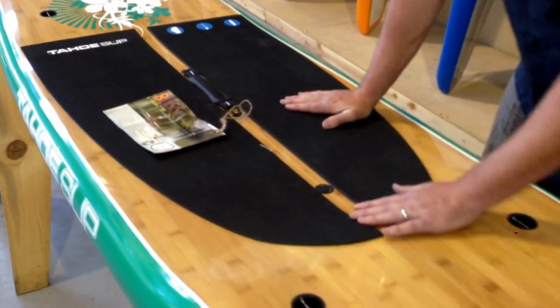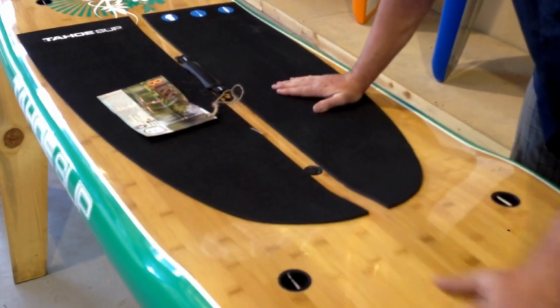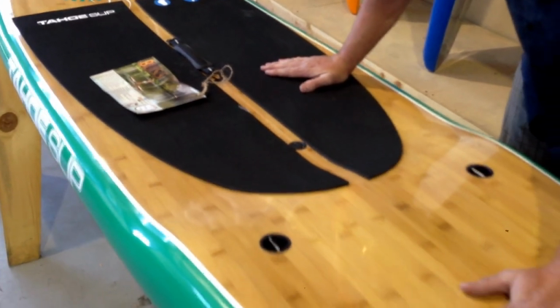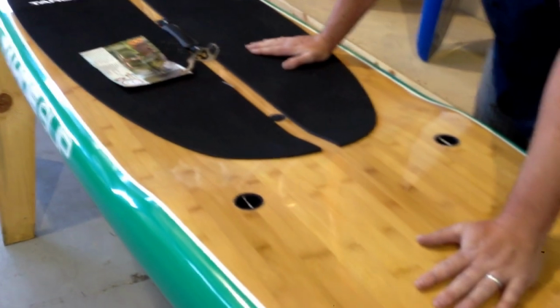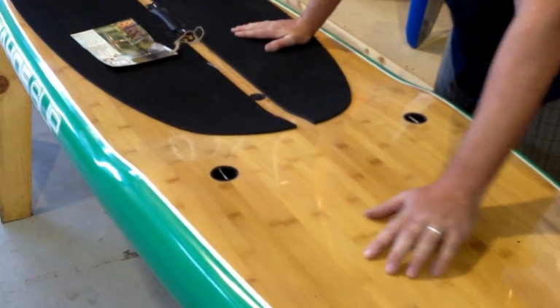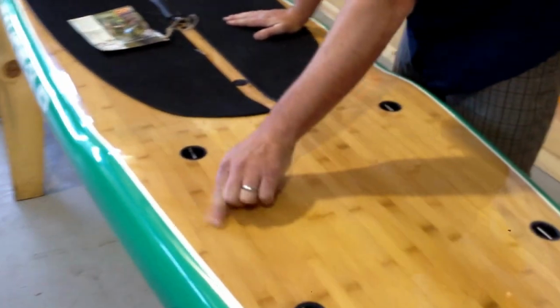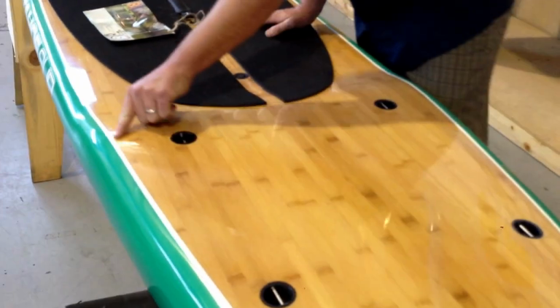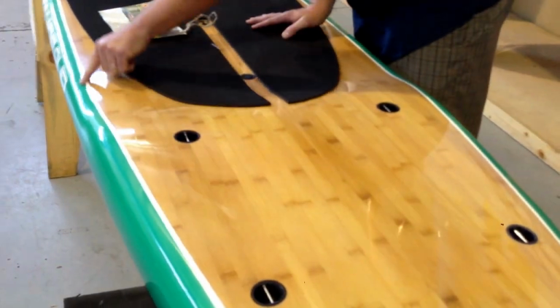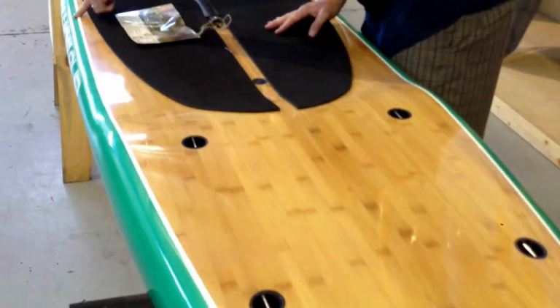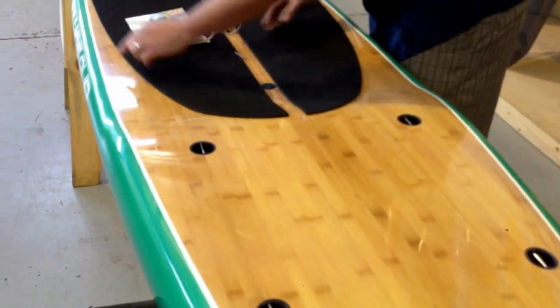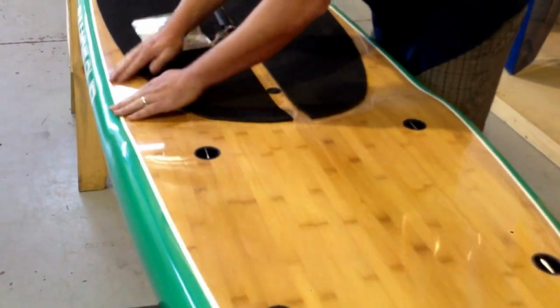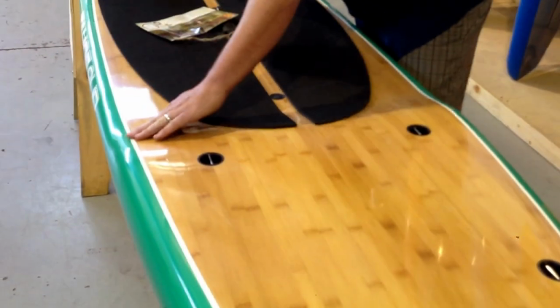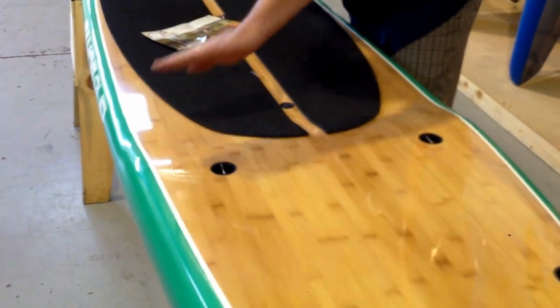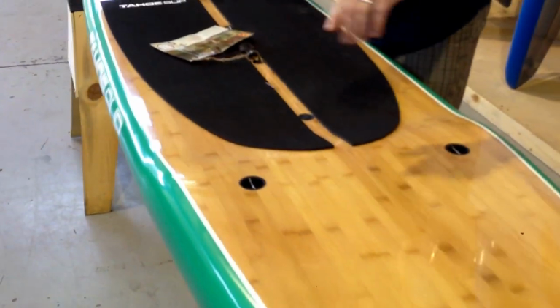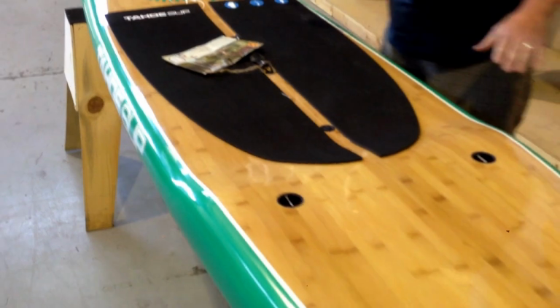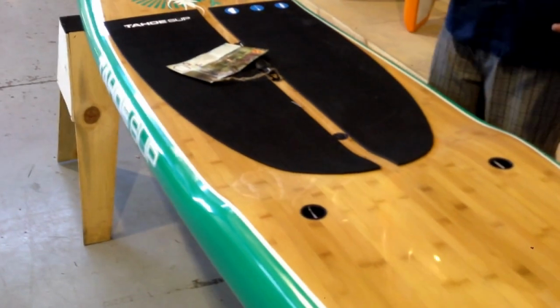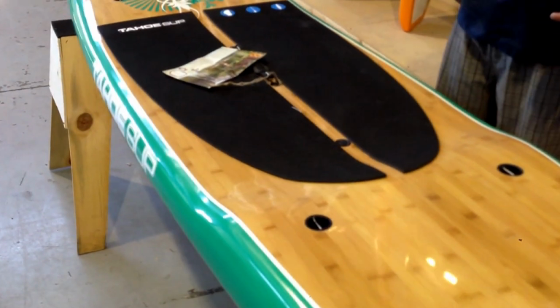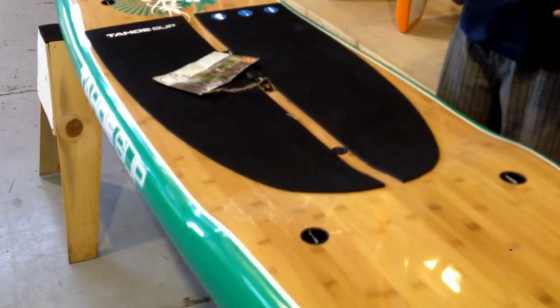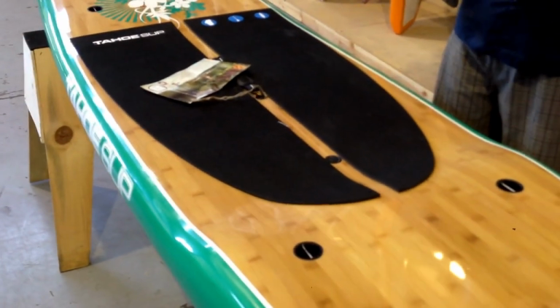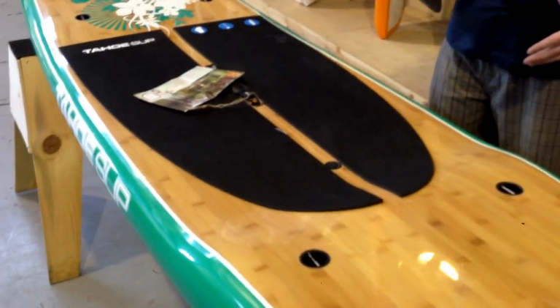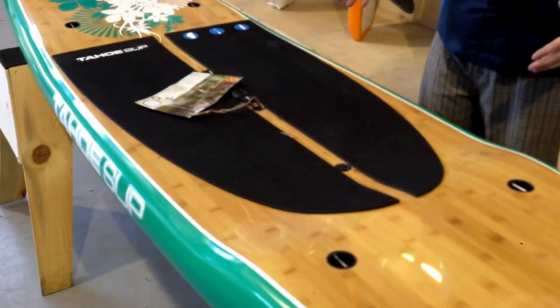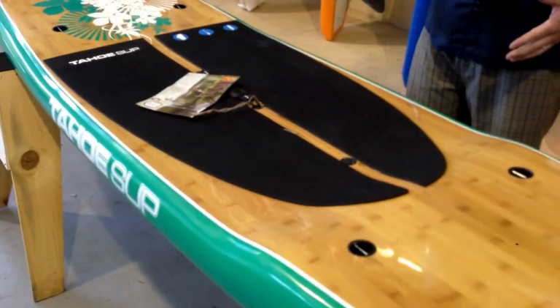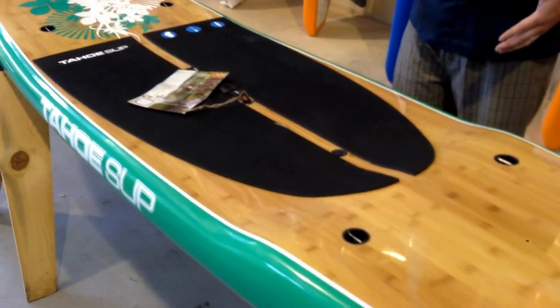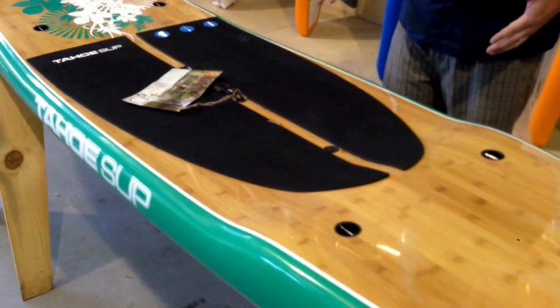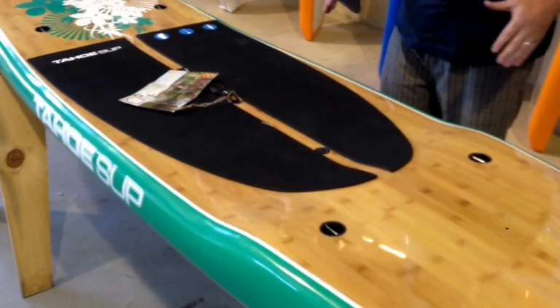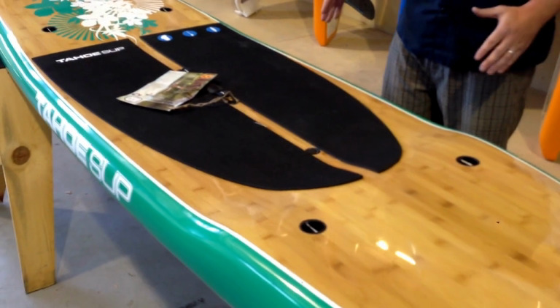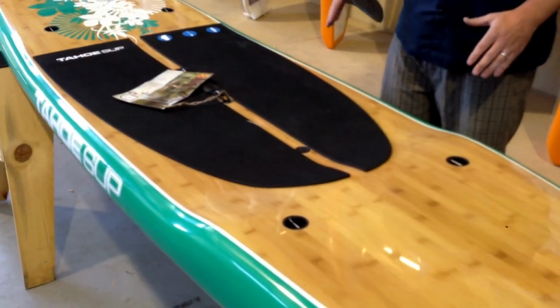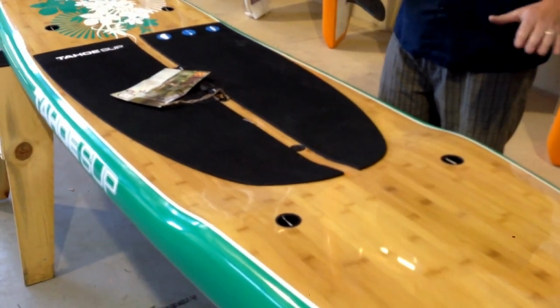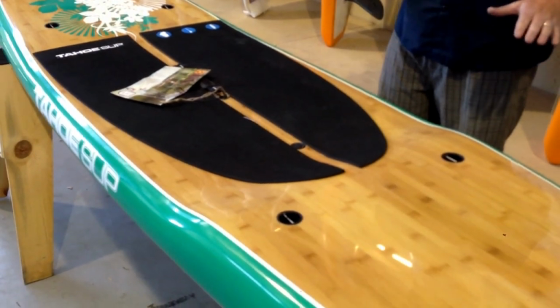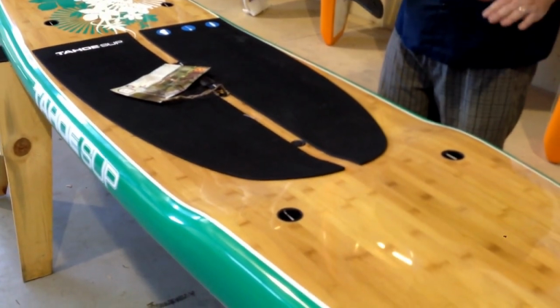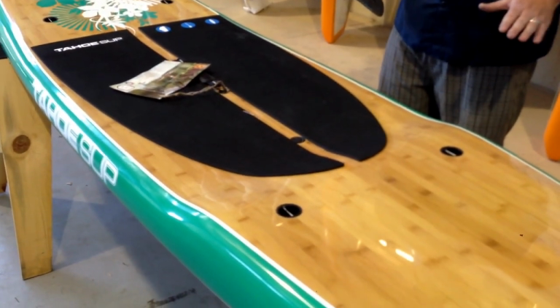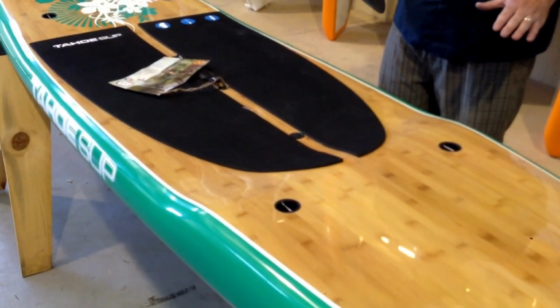Back into the deck of the board — what I didn't mention was this little recess here in the standing pad. You're going to get closer to the water. On the 28 and a half inch wide board, that's a really nice feature. The closer you are, the more stable you'll be.